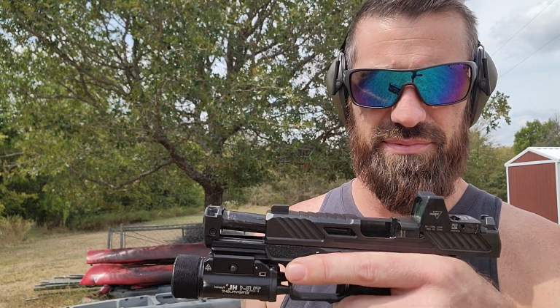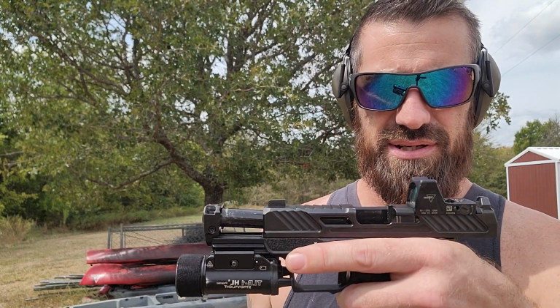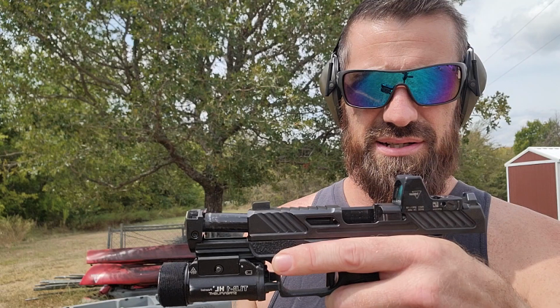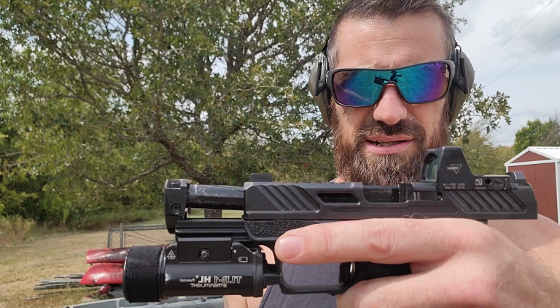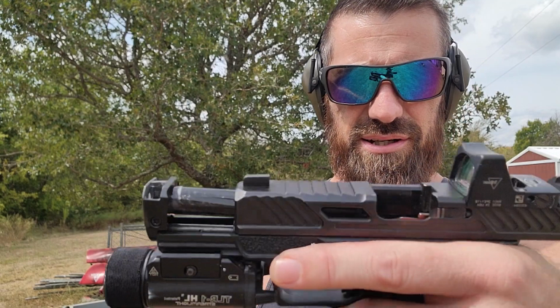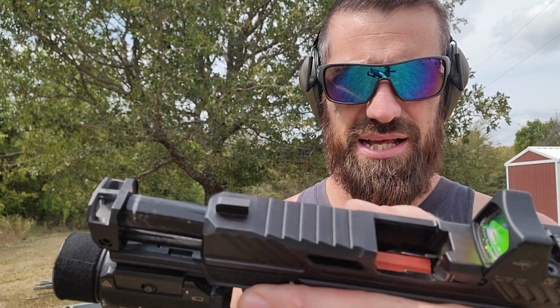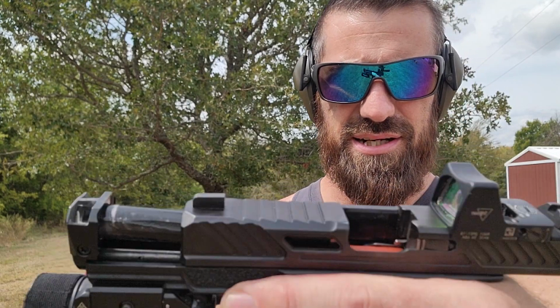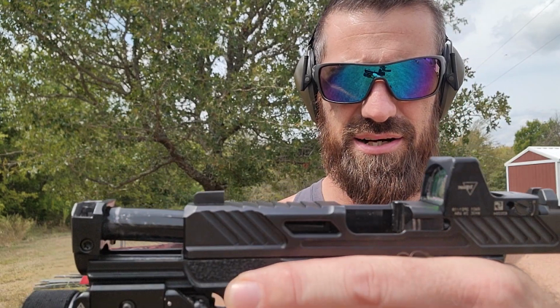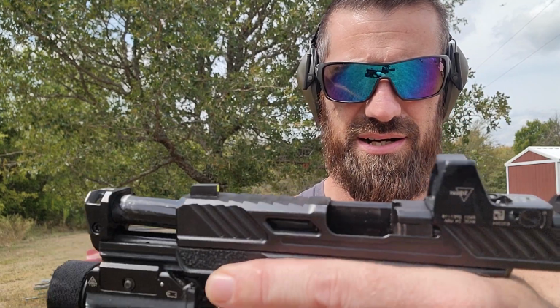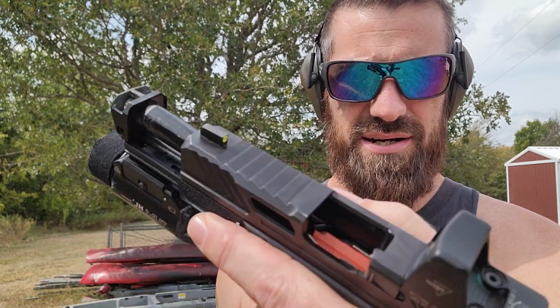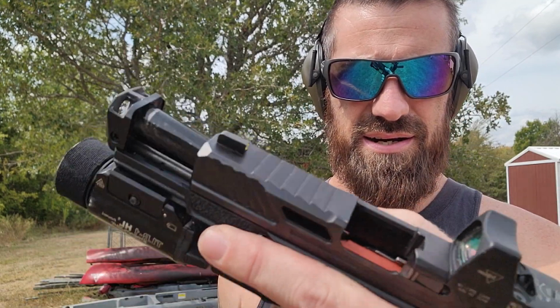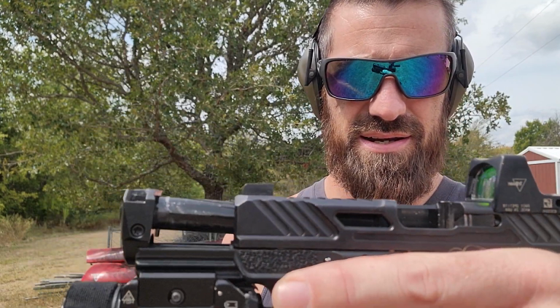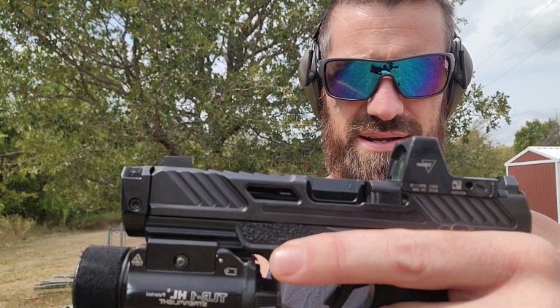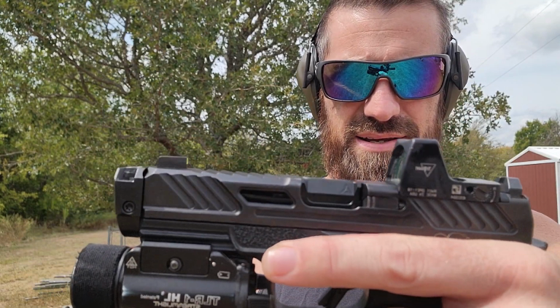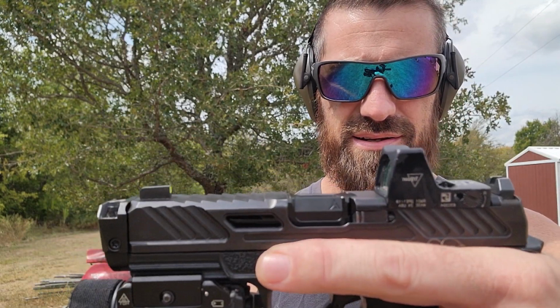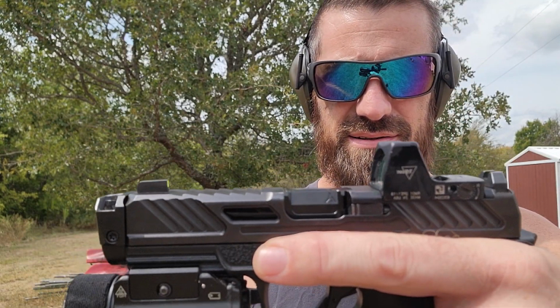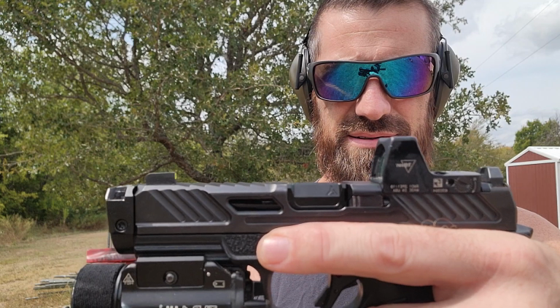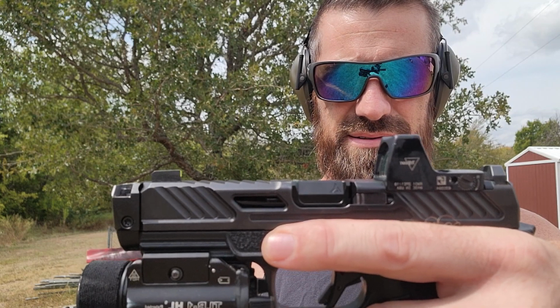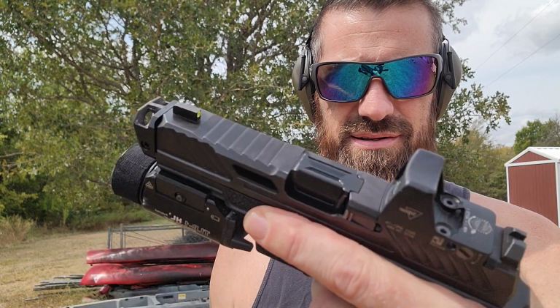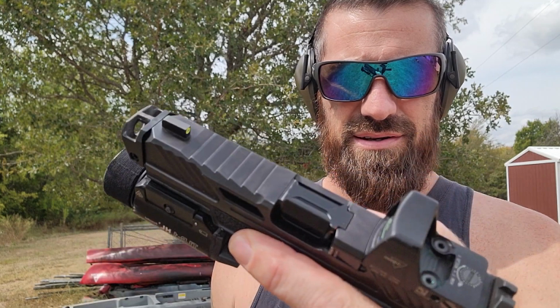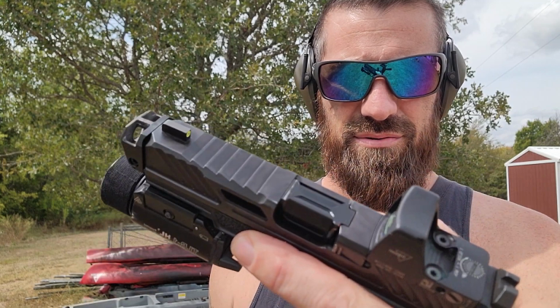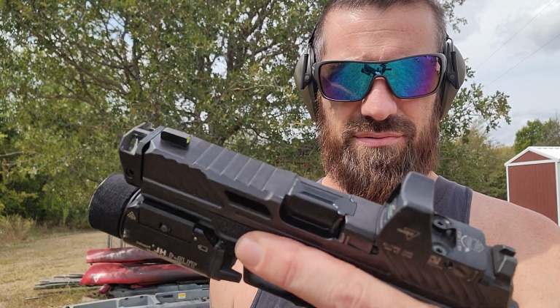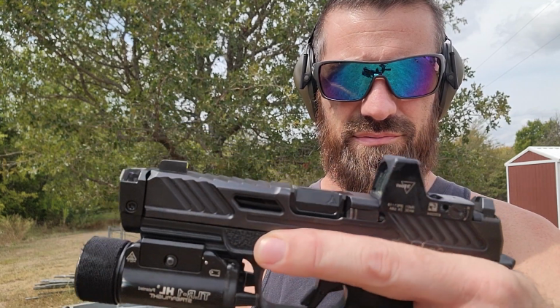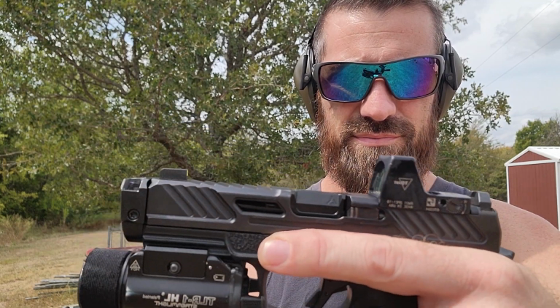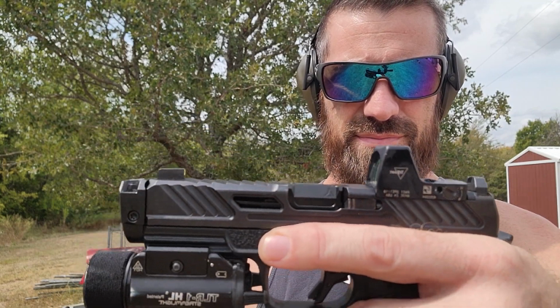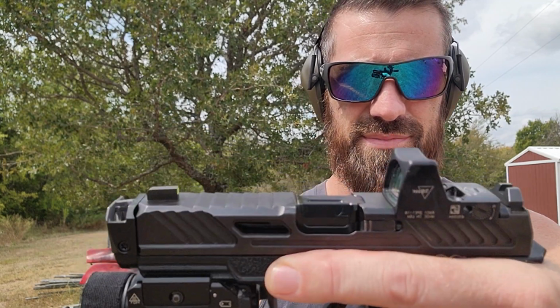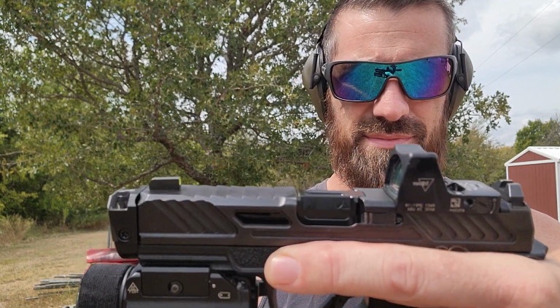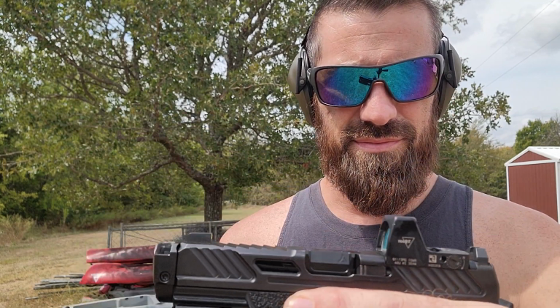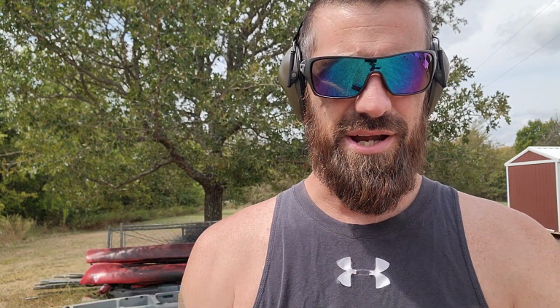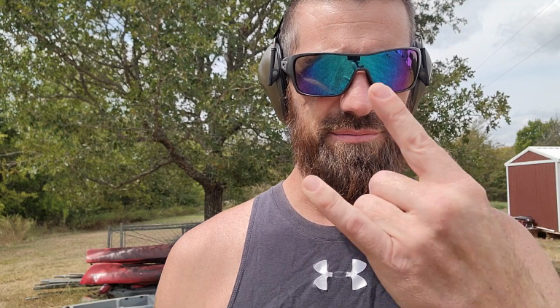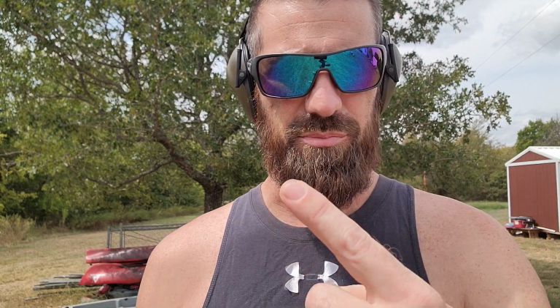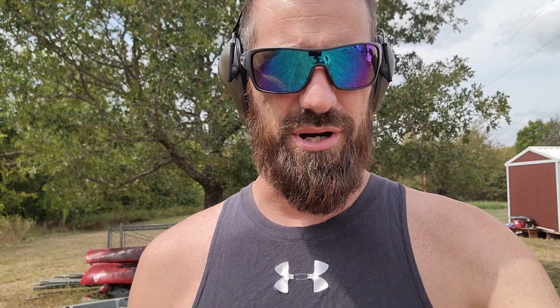So a little last look here. Right on. Hope you enjoyed it. Bye.